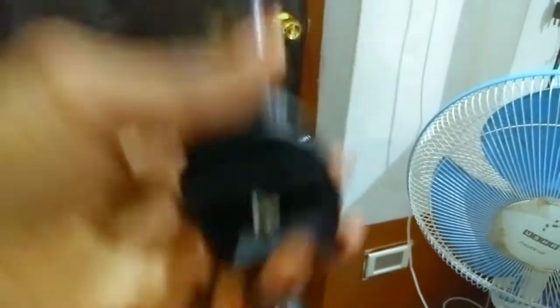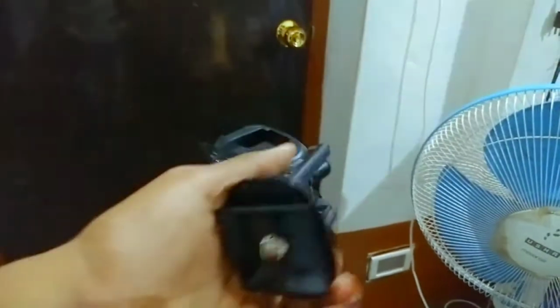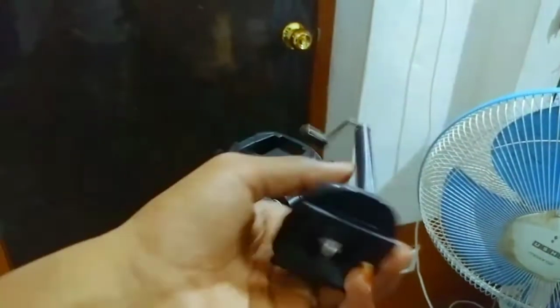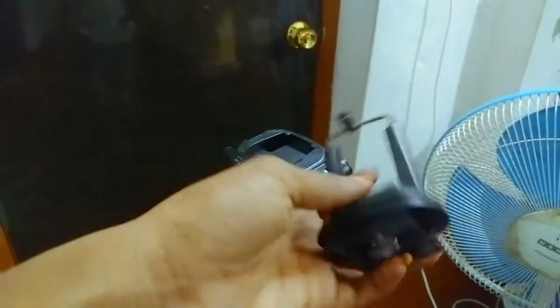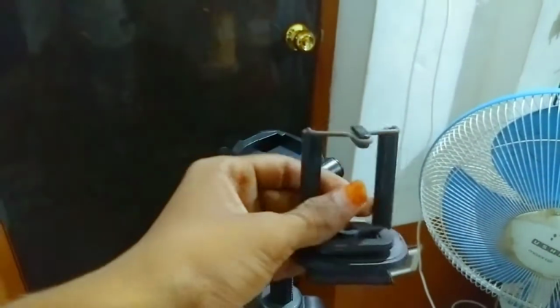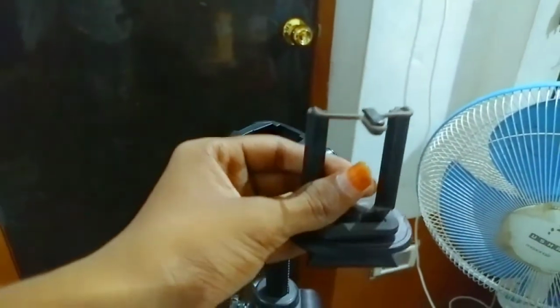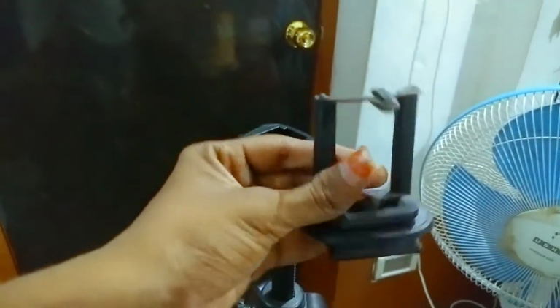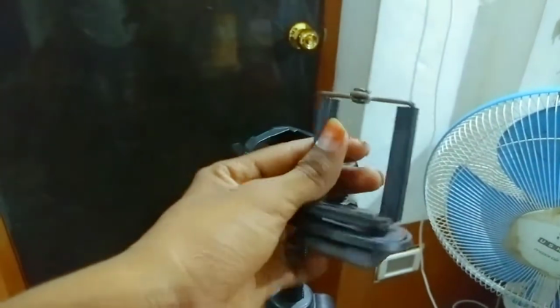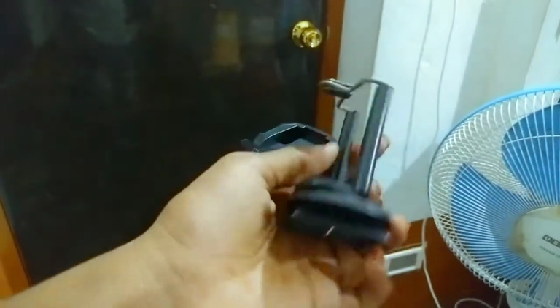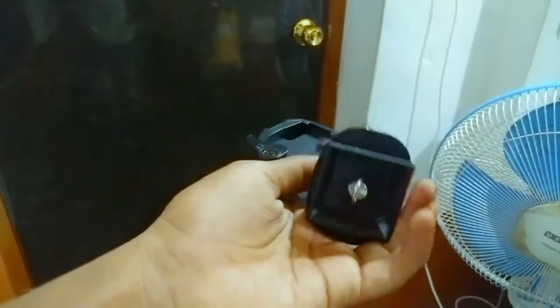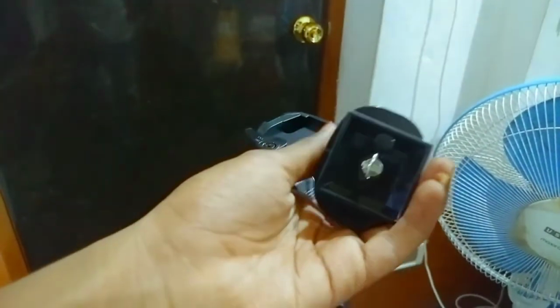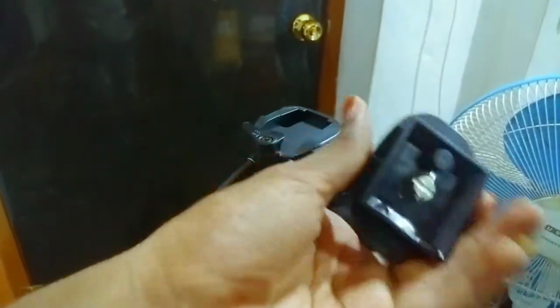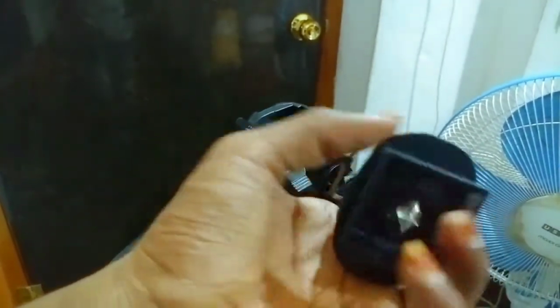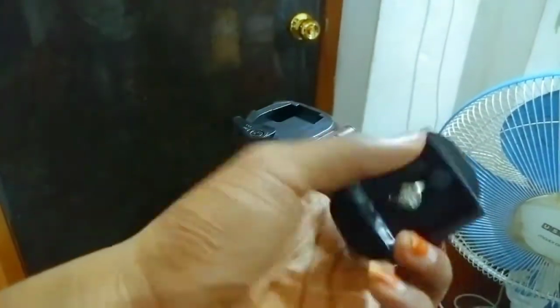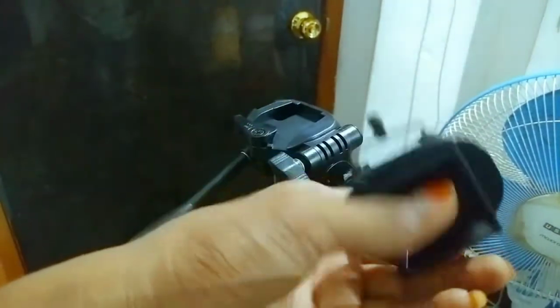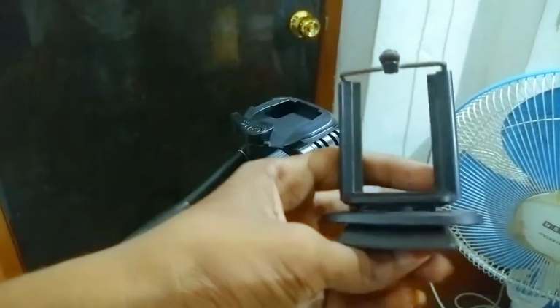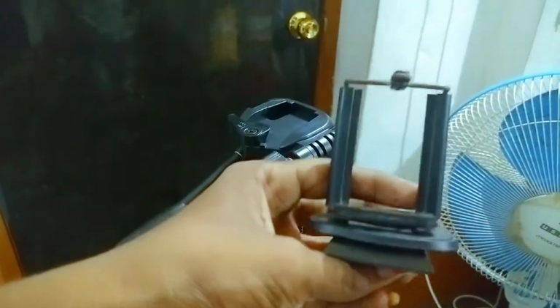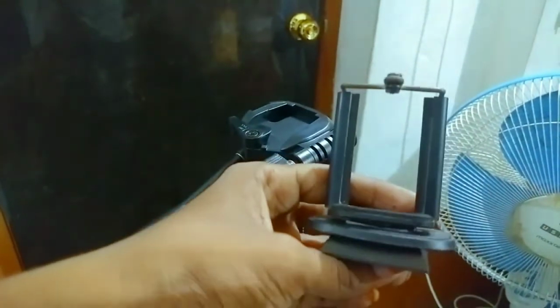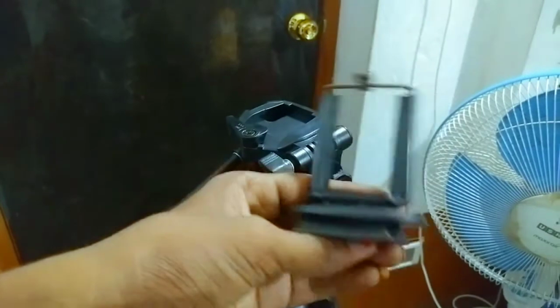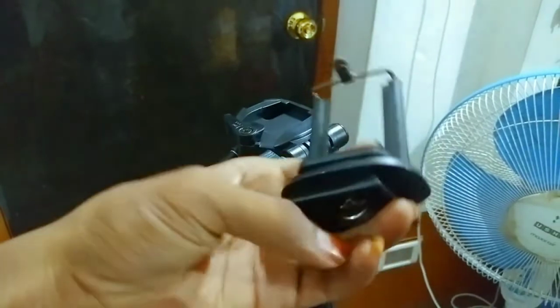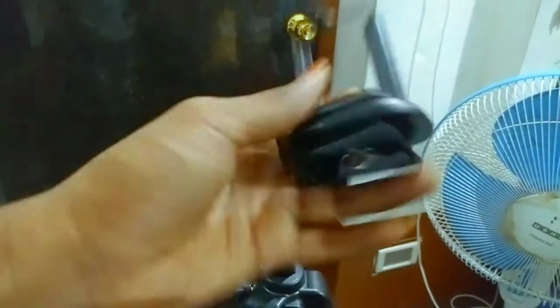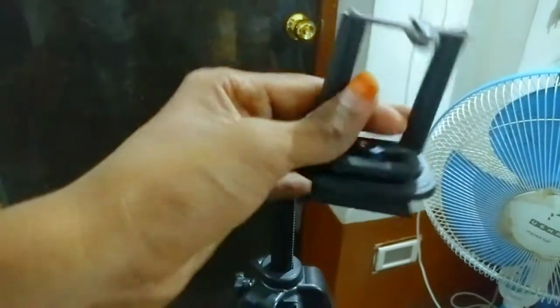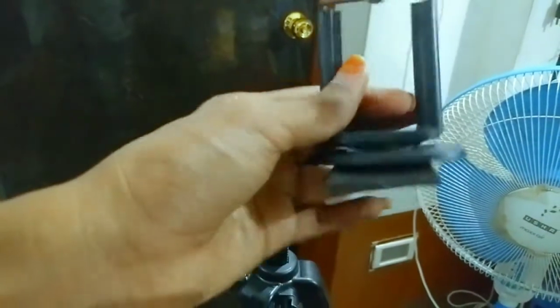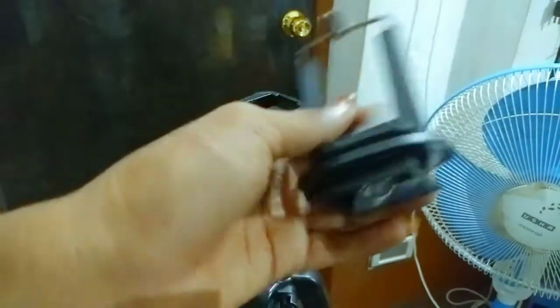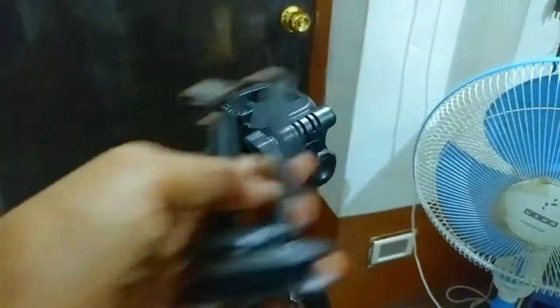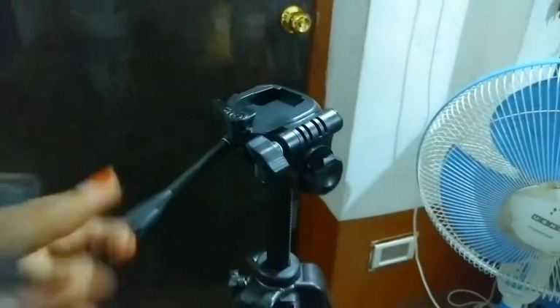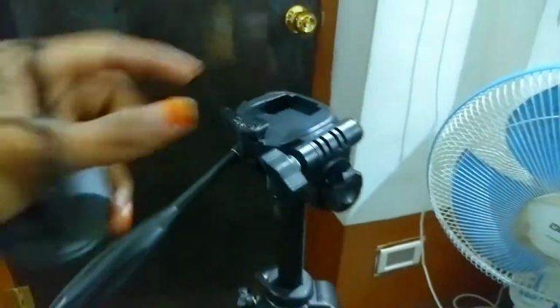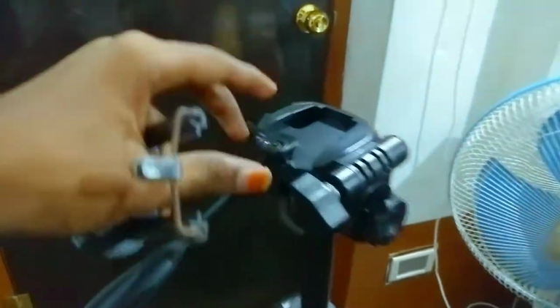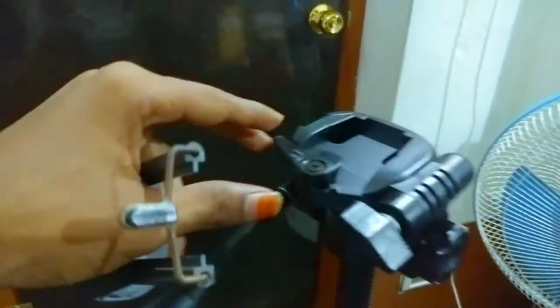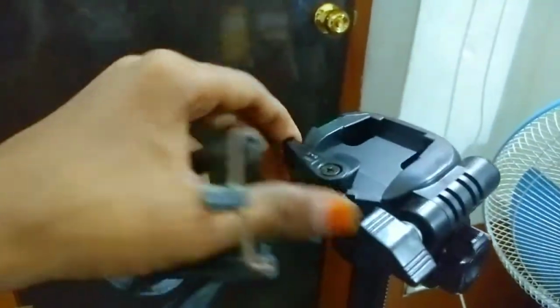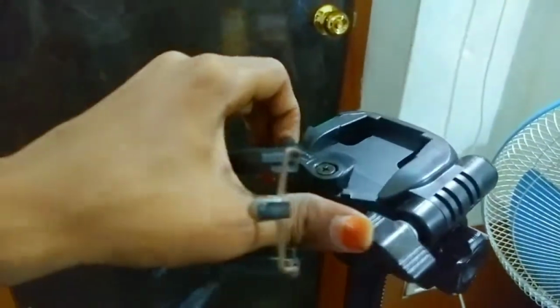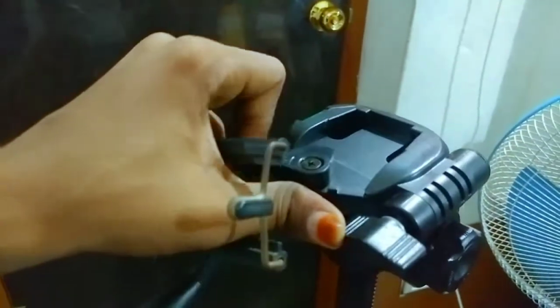So guys, now it will open. We will remove the camera and set the clip. So it will change.